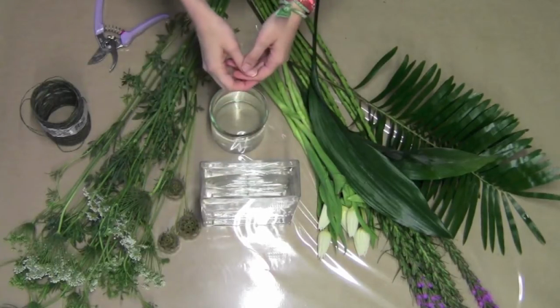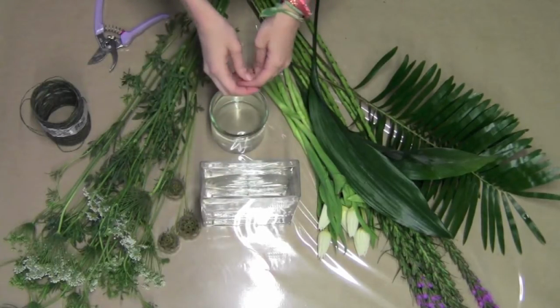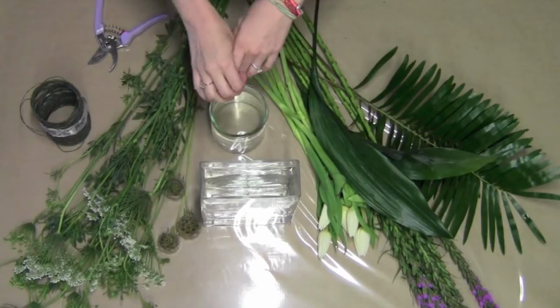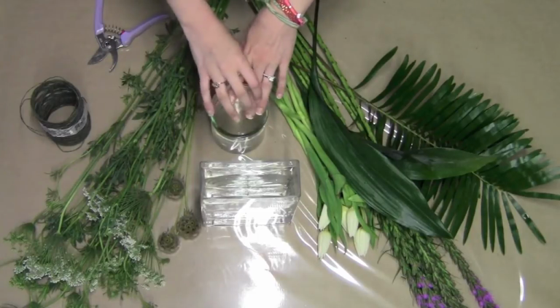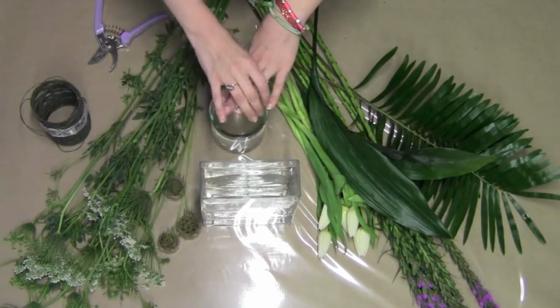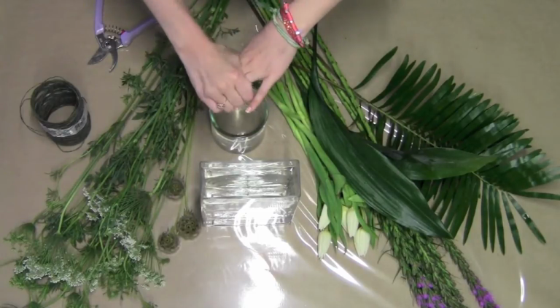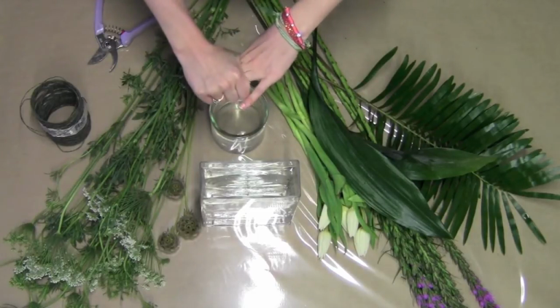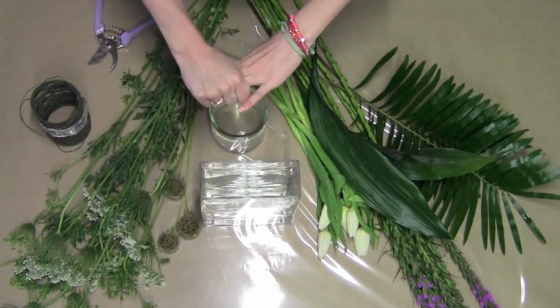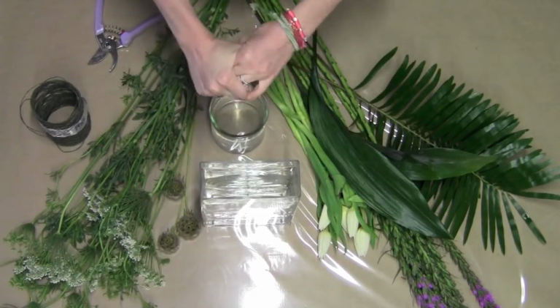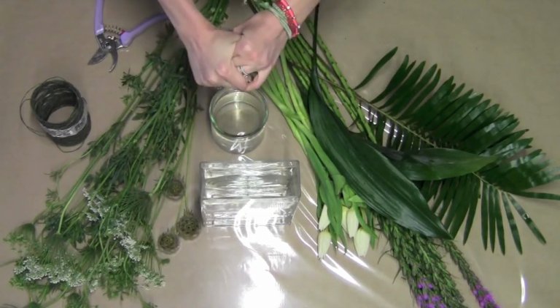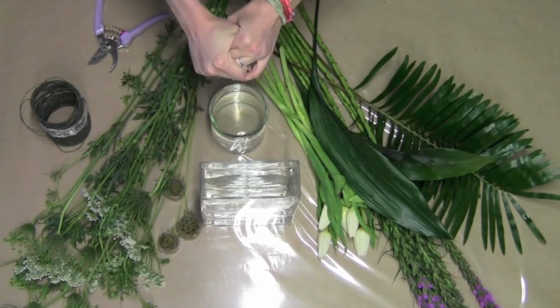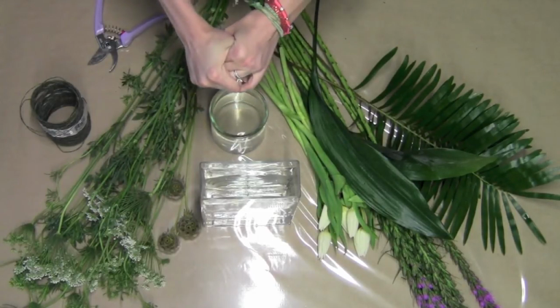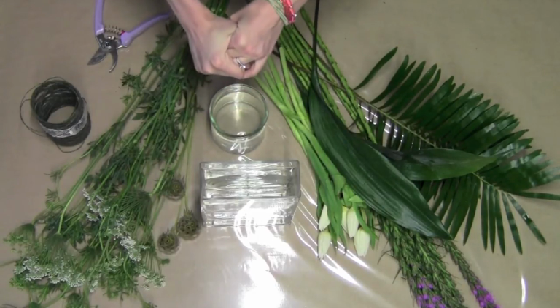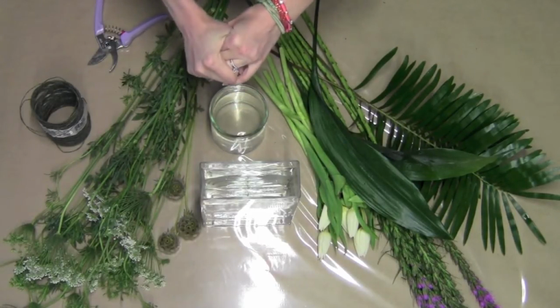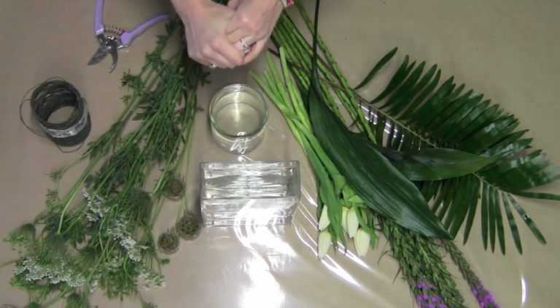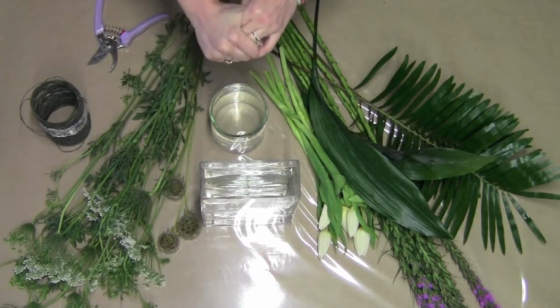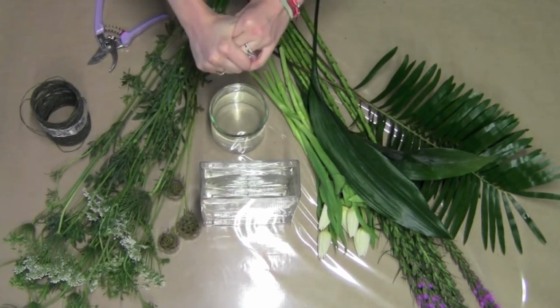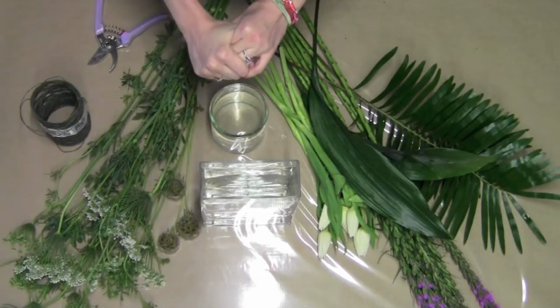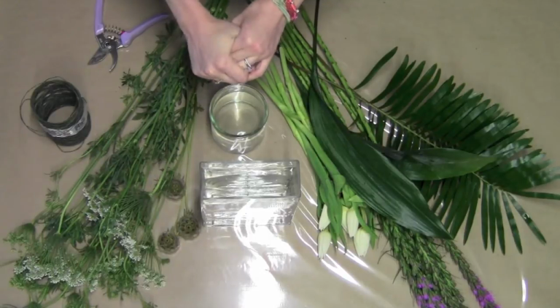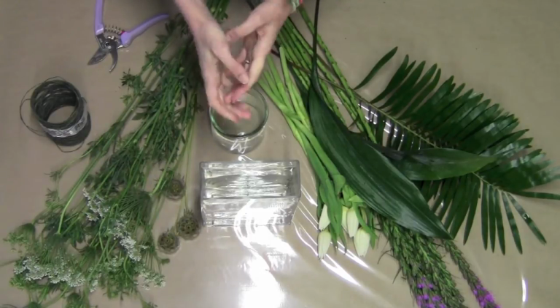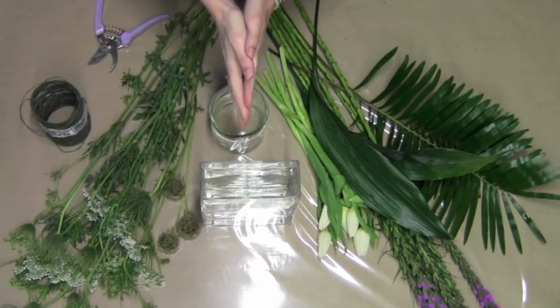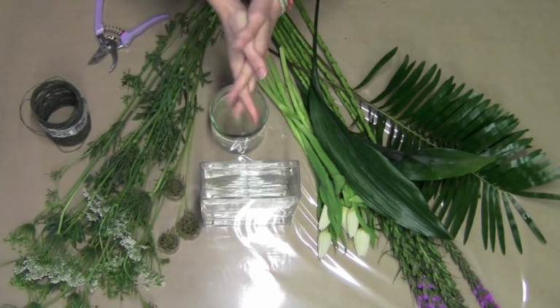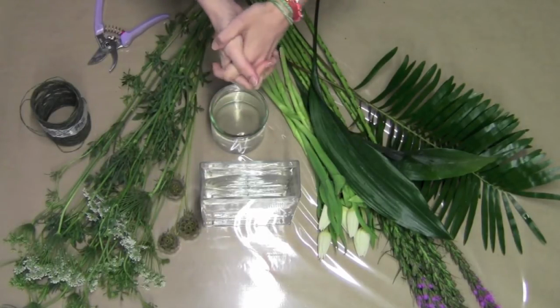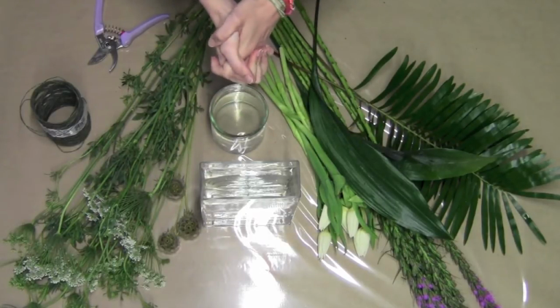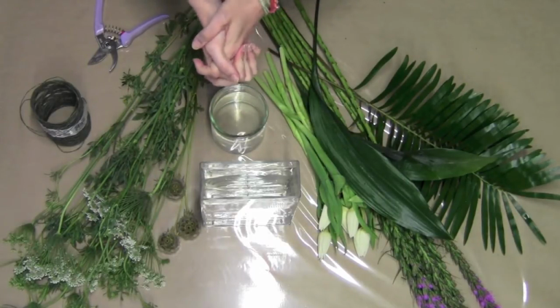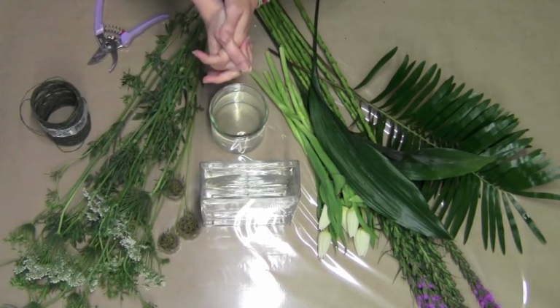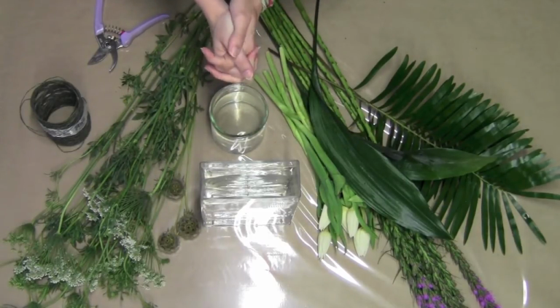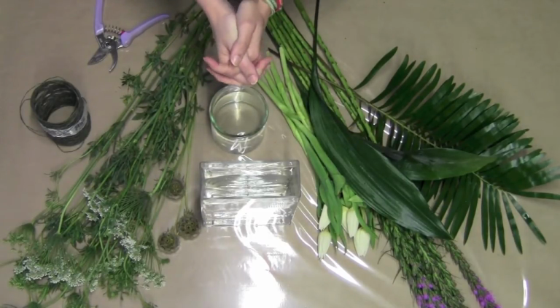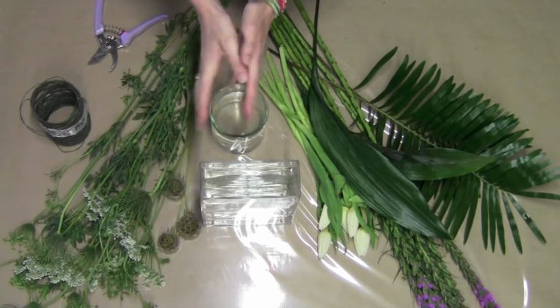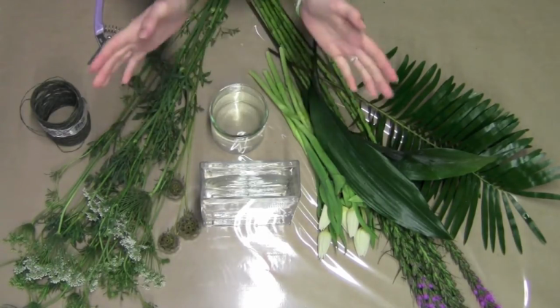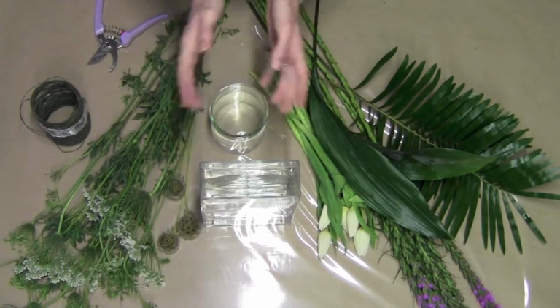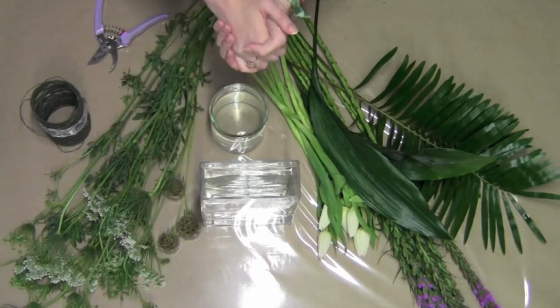Hi everyone, it's Hannah, and today we're doing another flower arranging video with lots of purples and whites and just beautiful soft colors.